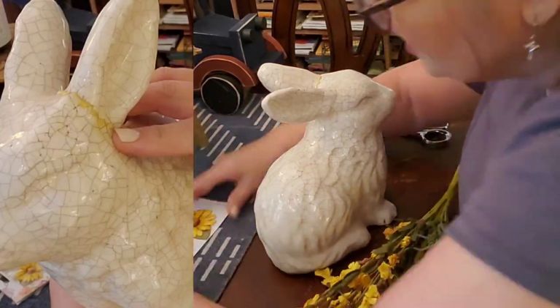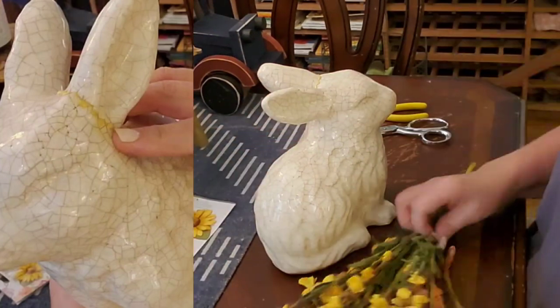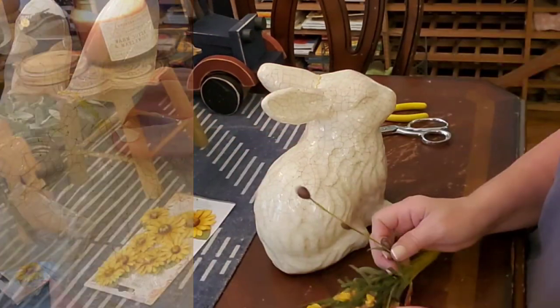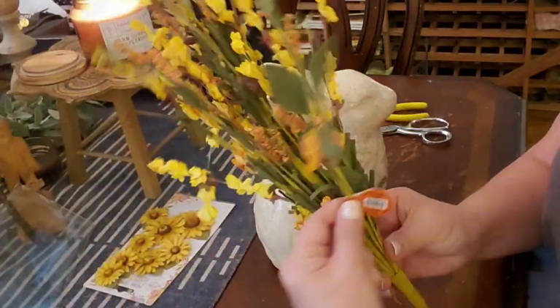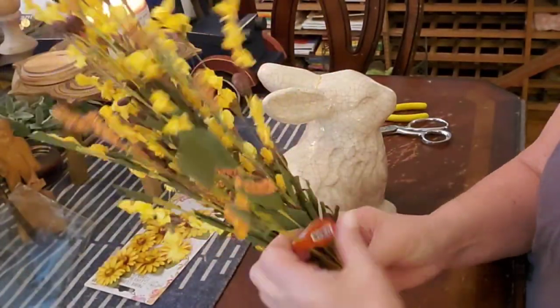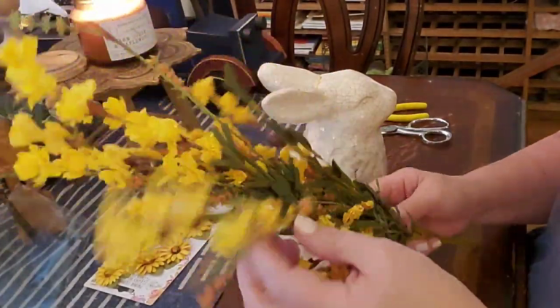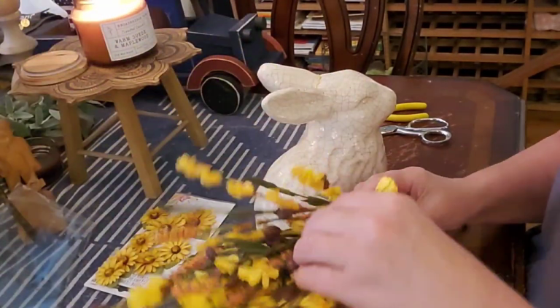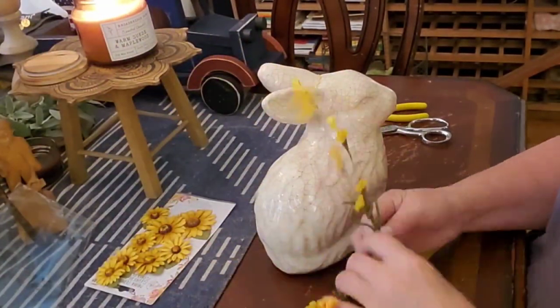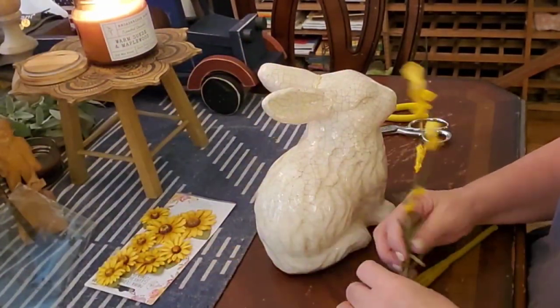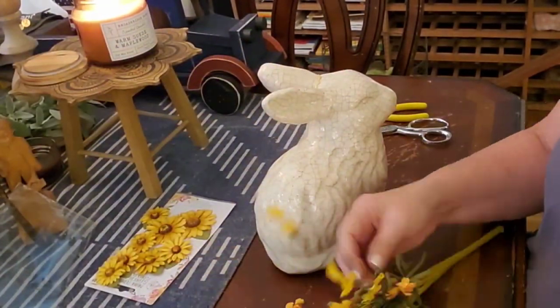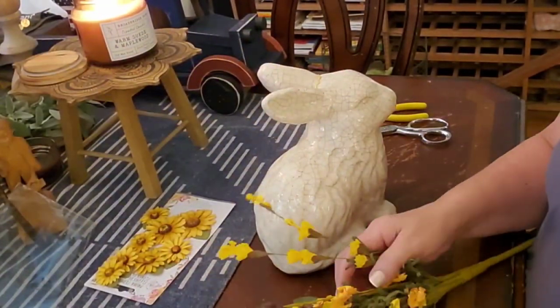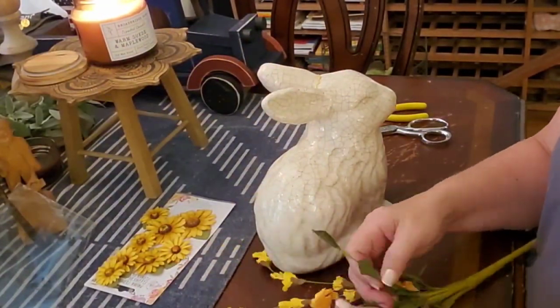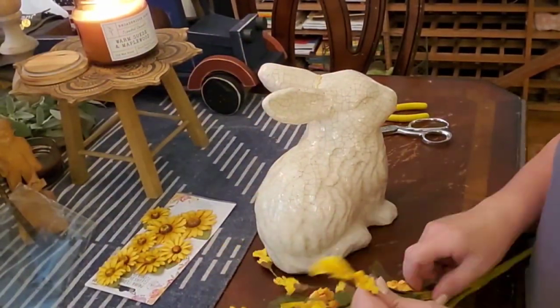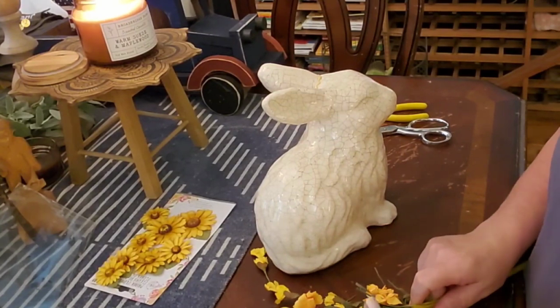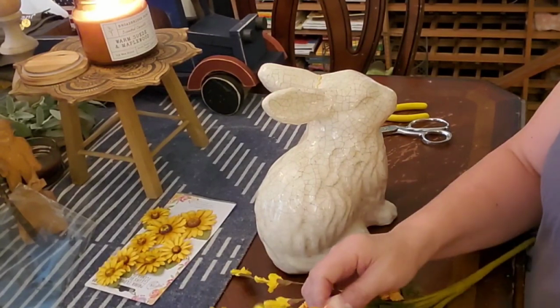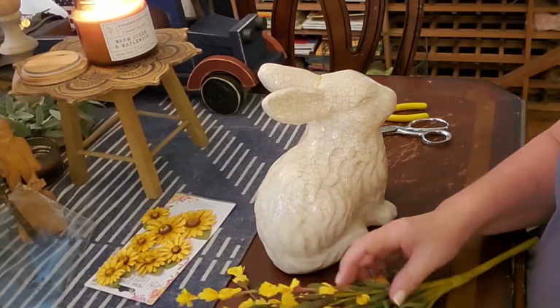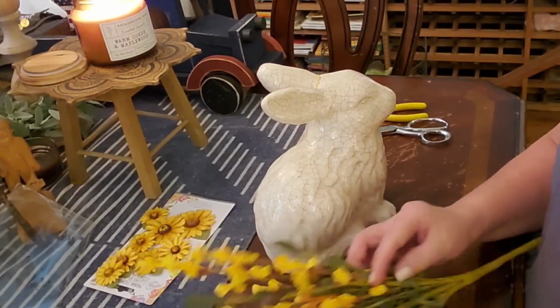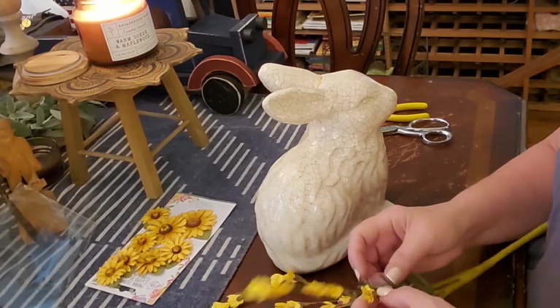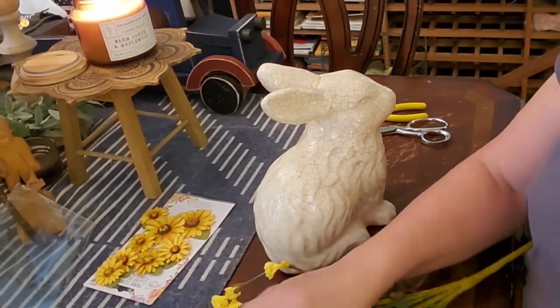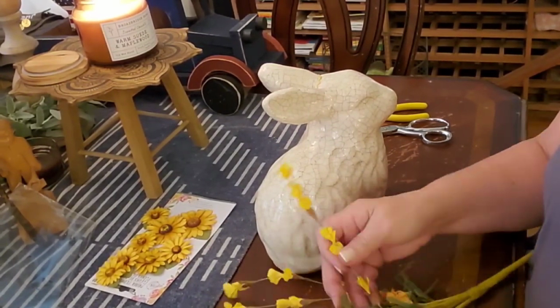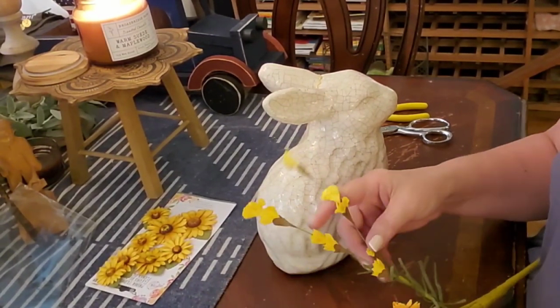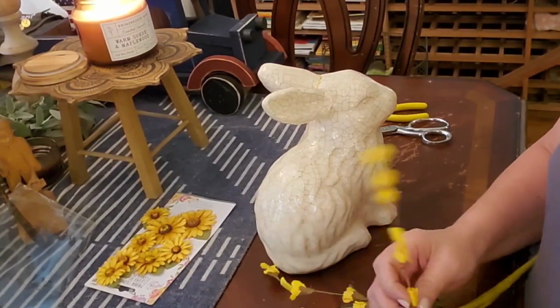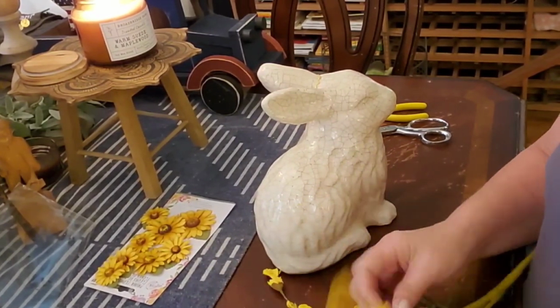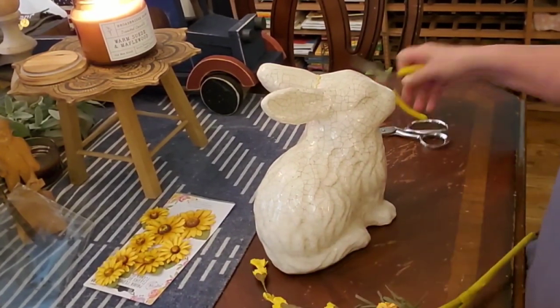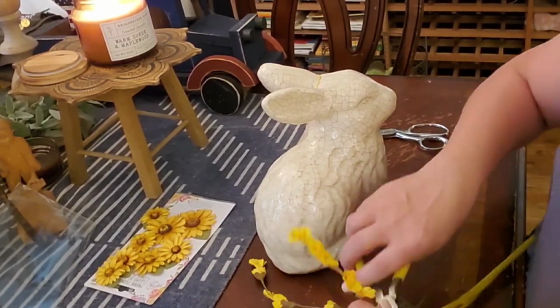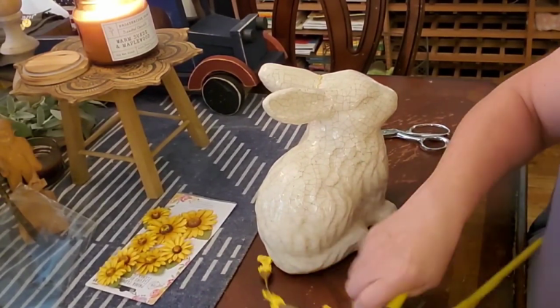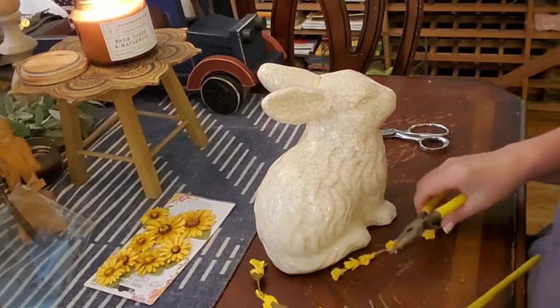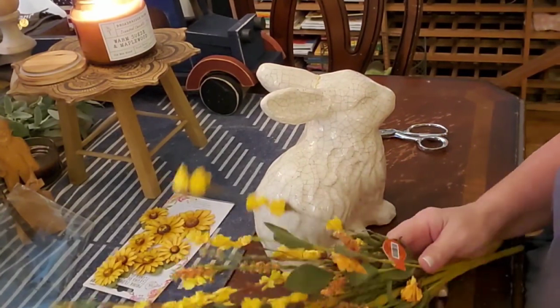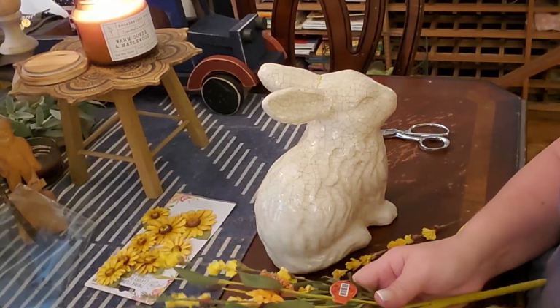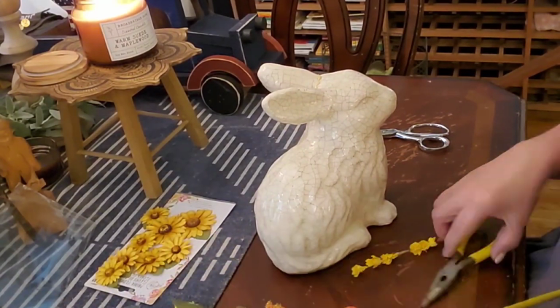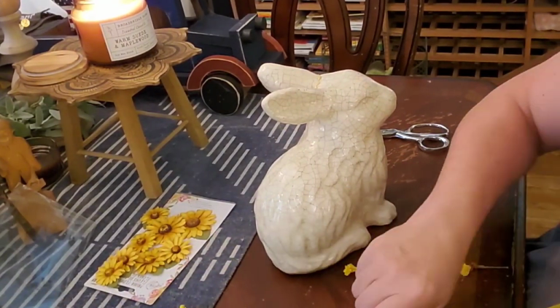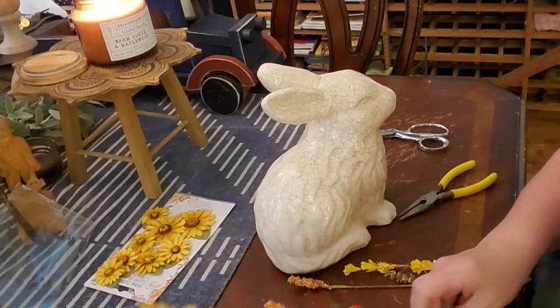As you can see, someone had to glue his ear back on - he must have lived in a household like mine with lots of action. So I went to Hobby Lobby and picked out a few stems of pretty florals.